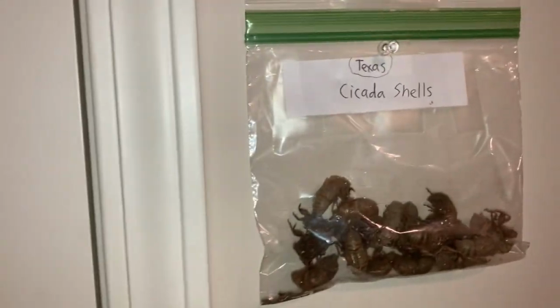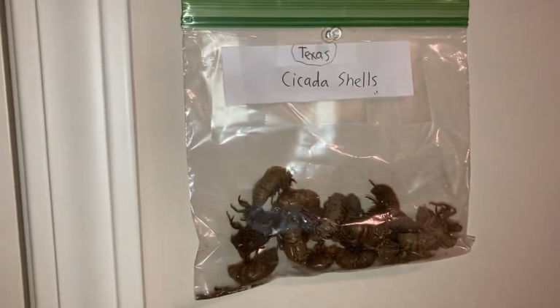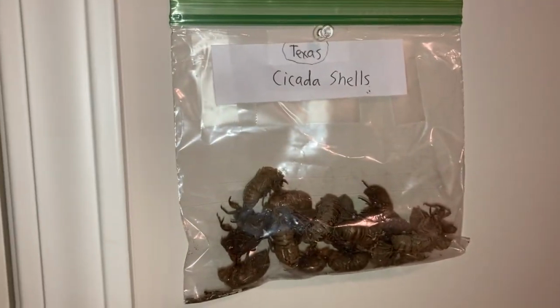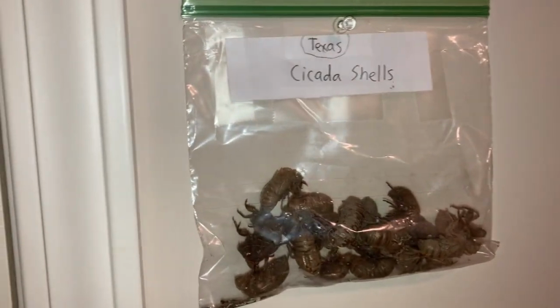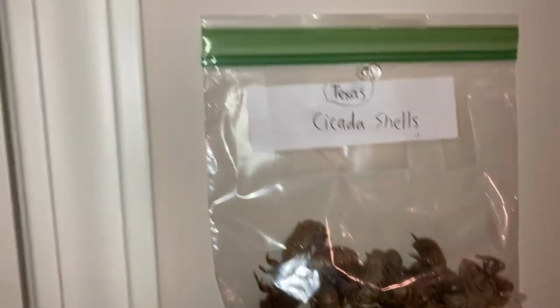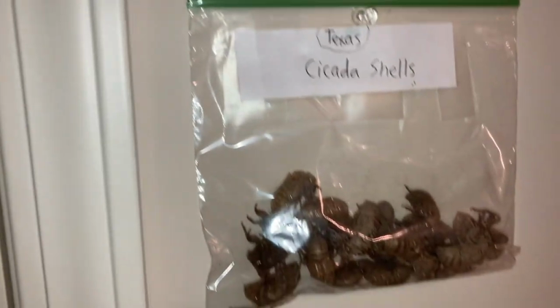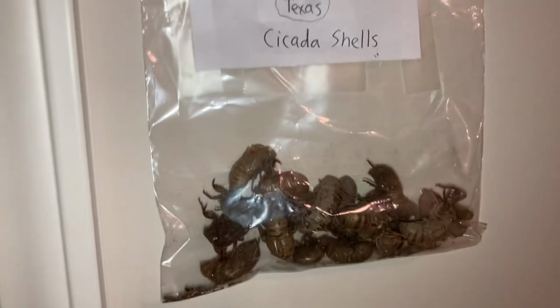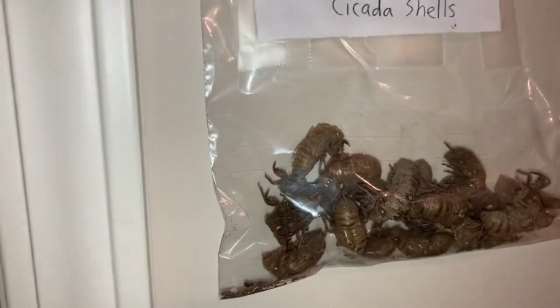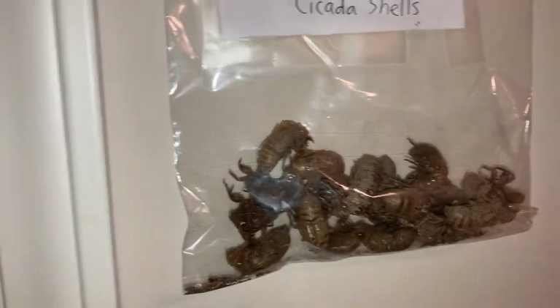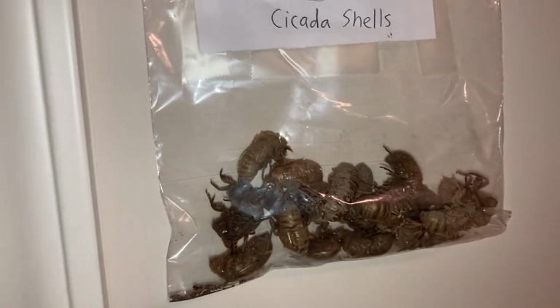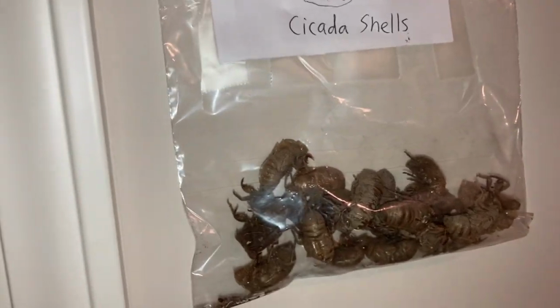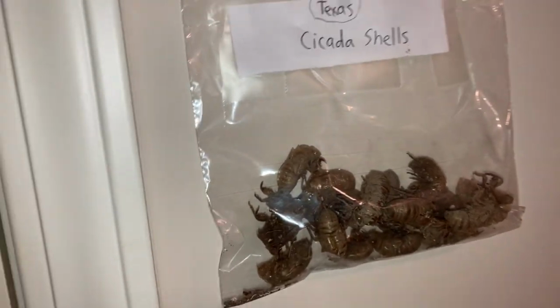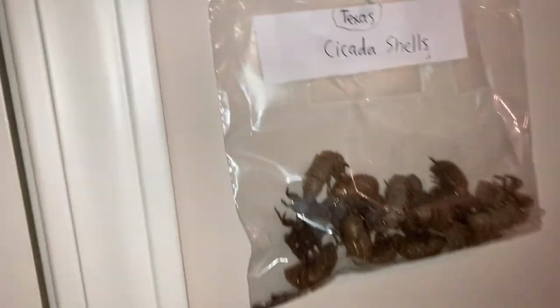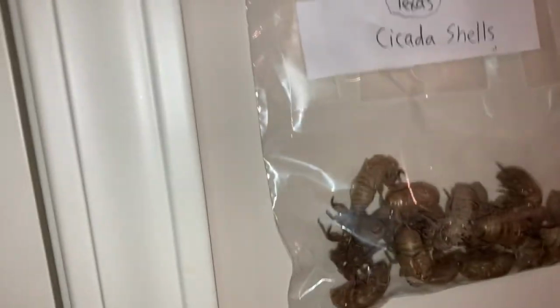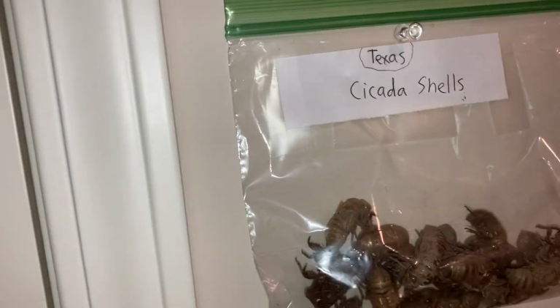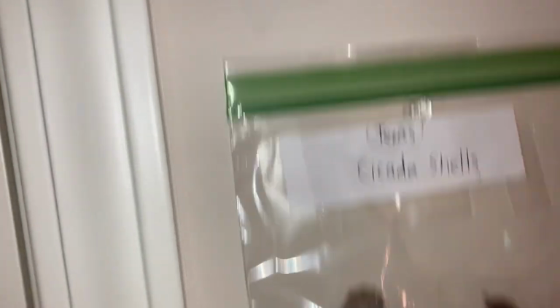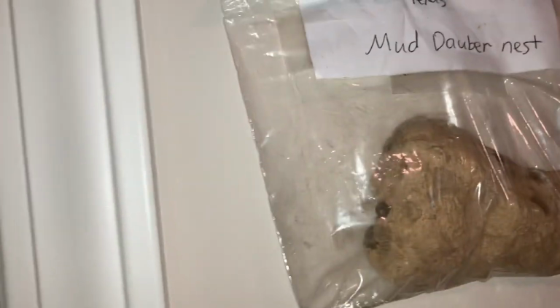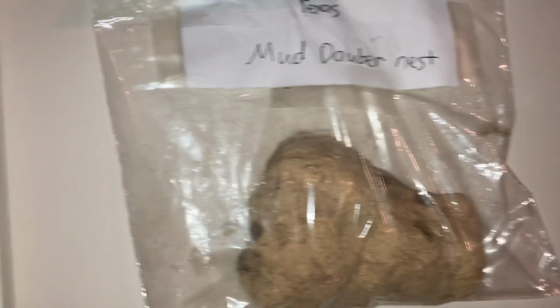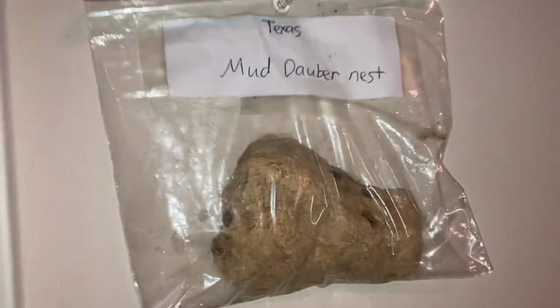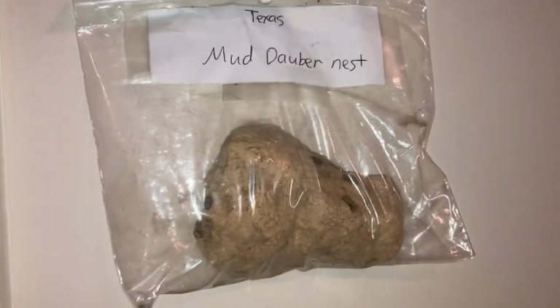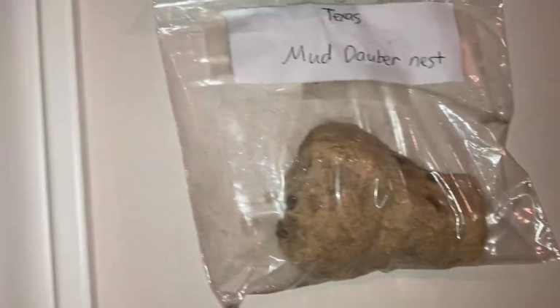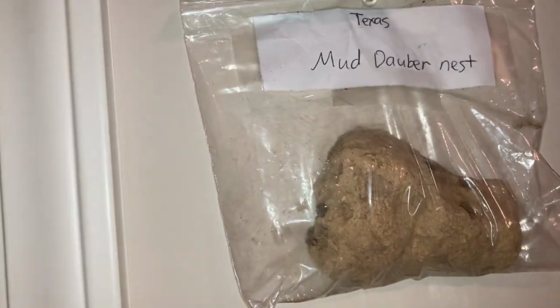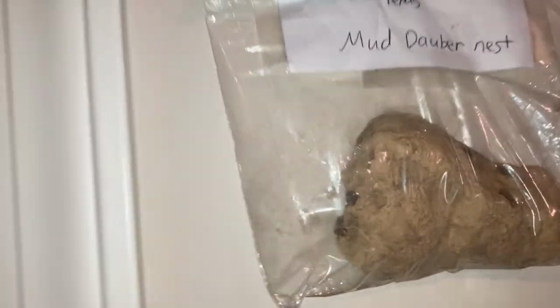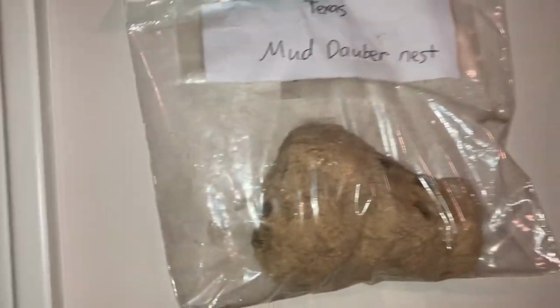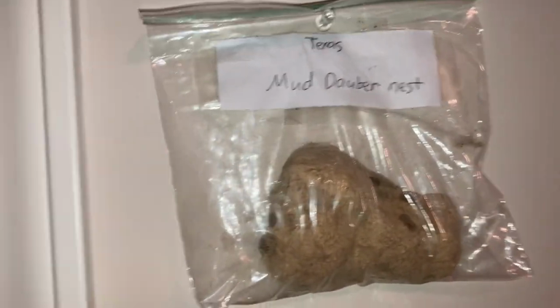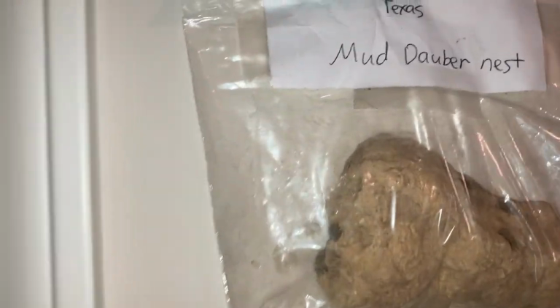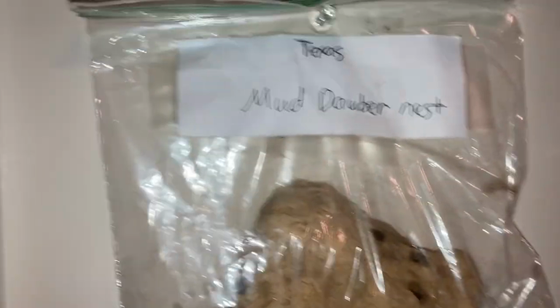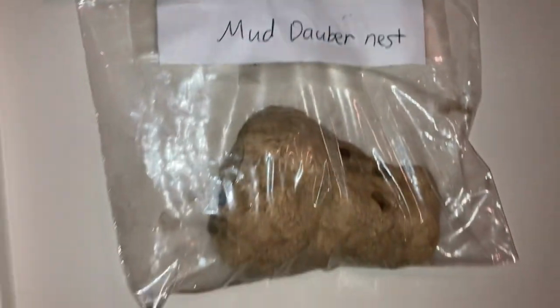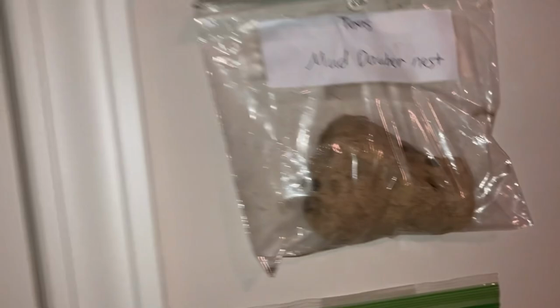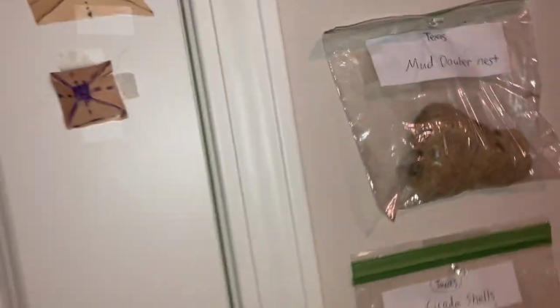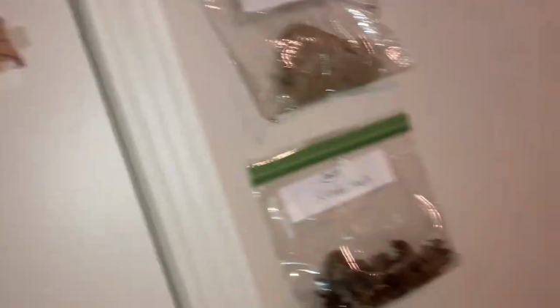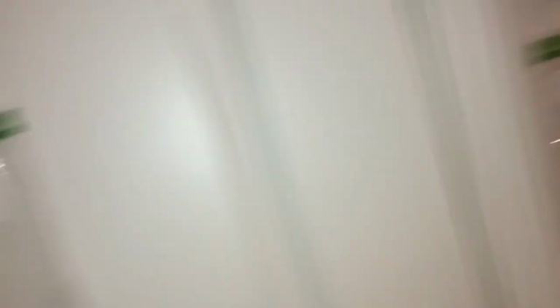Here are some cicada shells — most of those I found at my uncle's house in San Marcos, Texas. And there's a mud dauber nest I also found at my uncle's house in San Marcos, Texas.